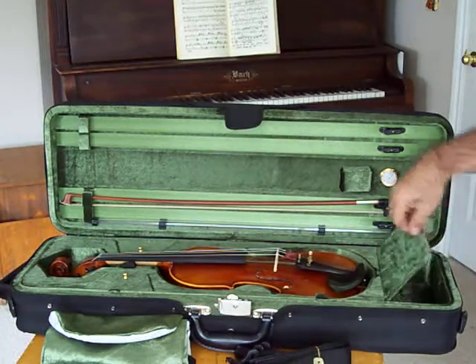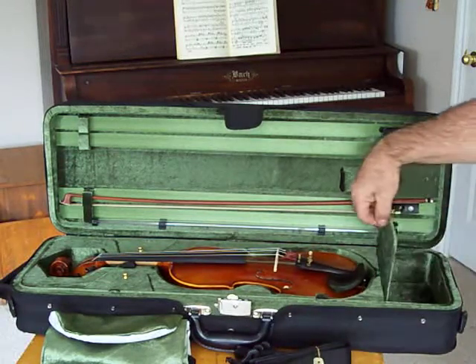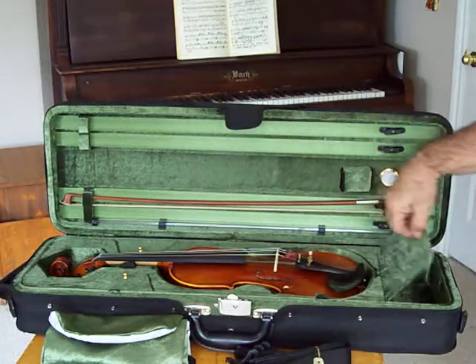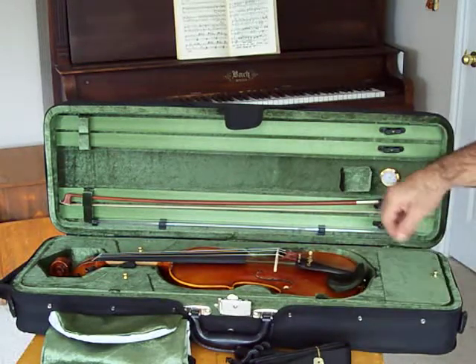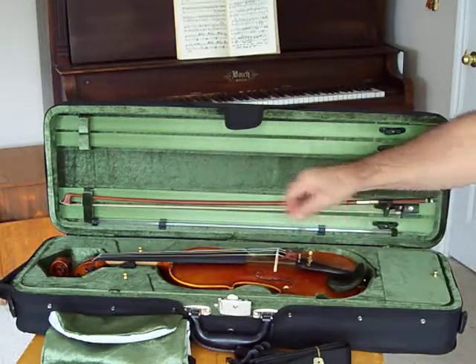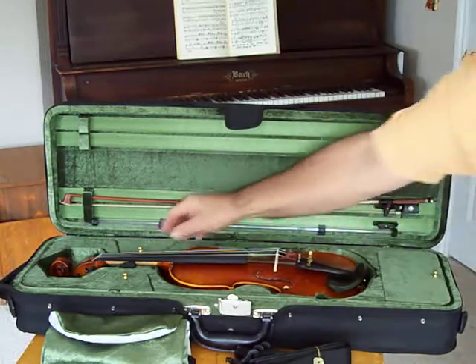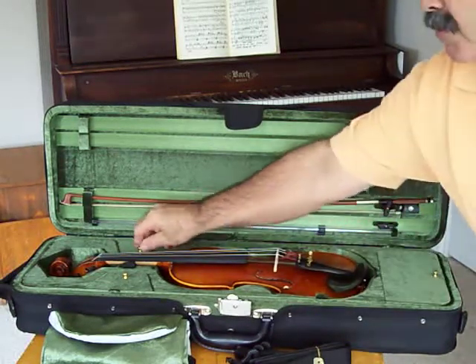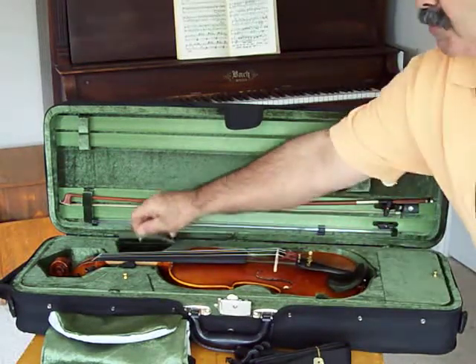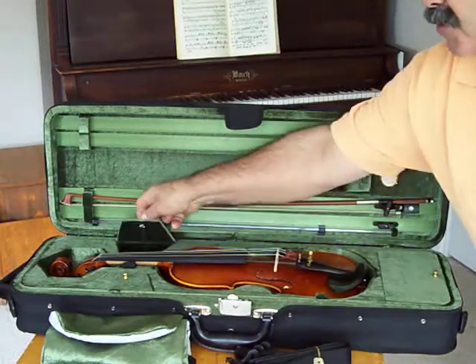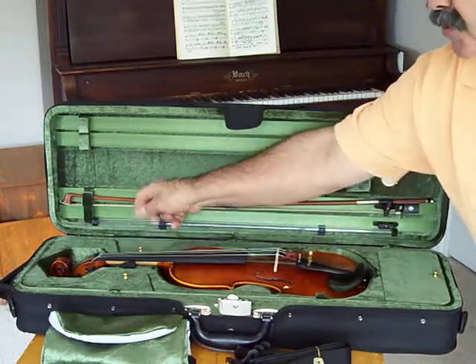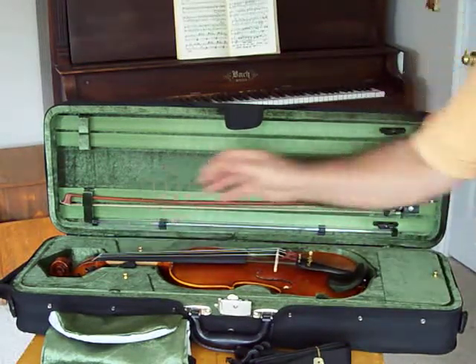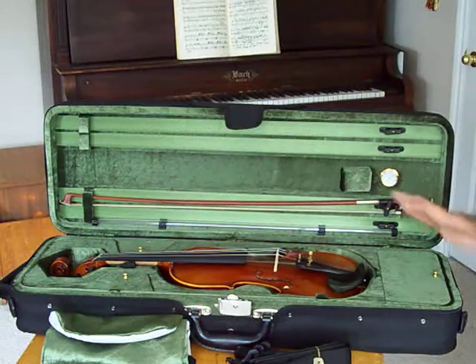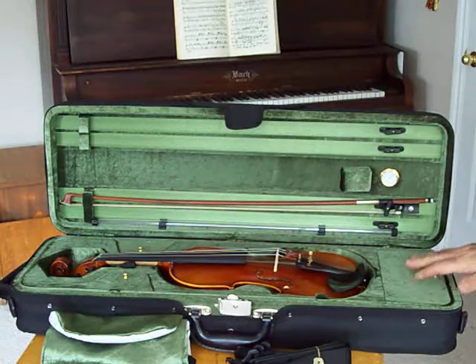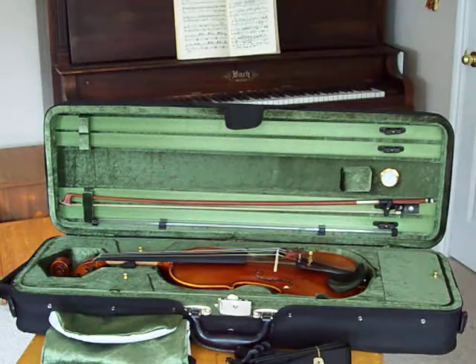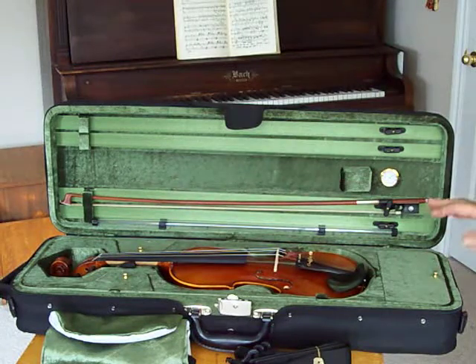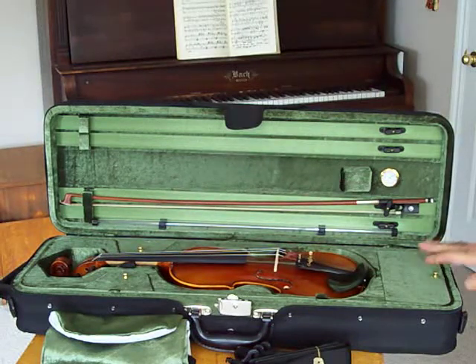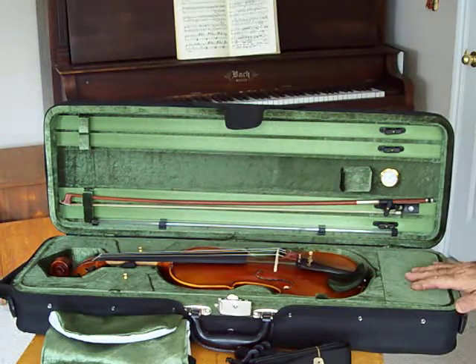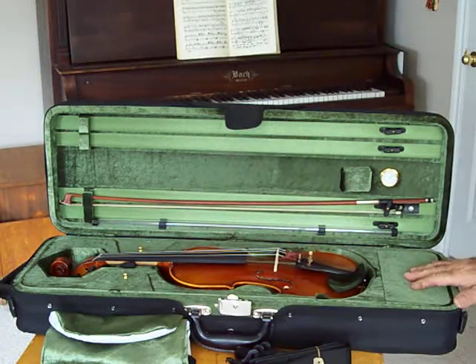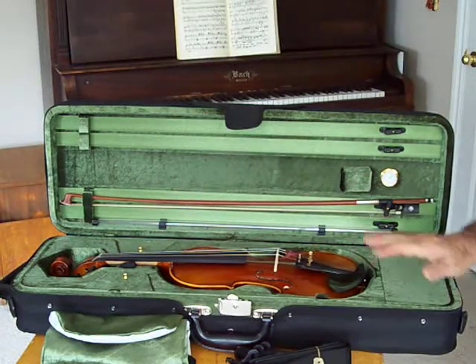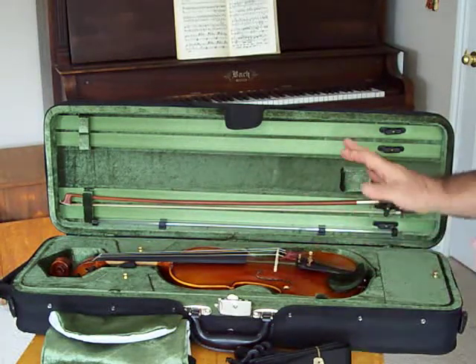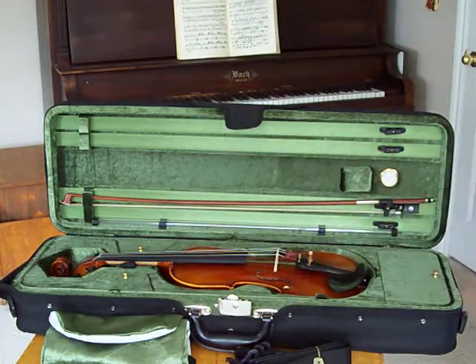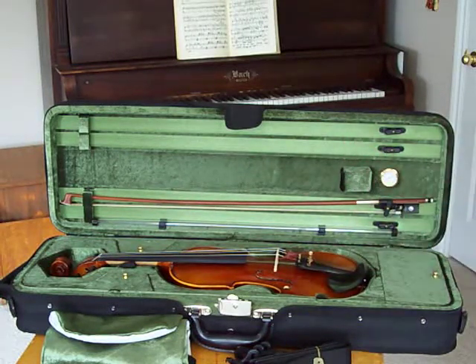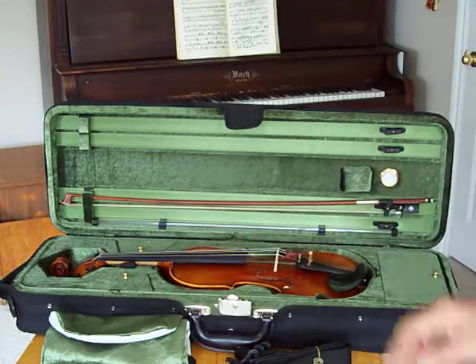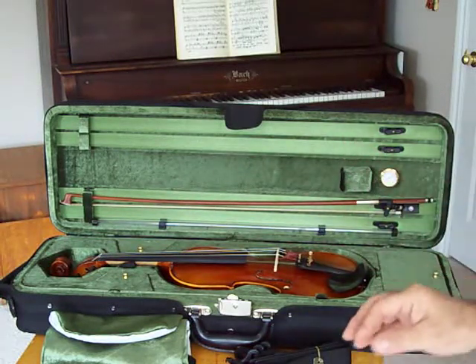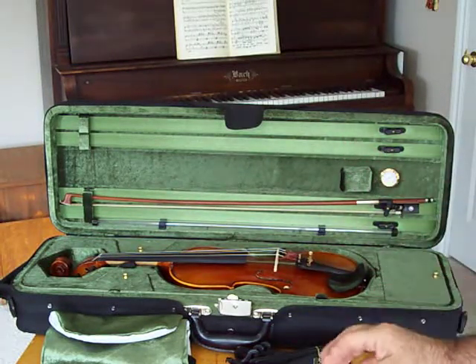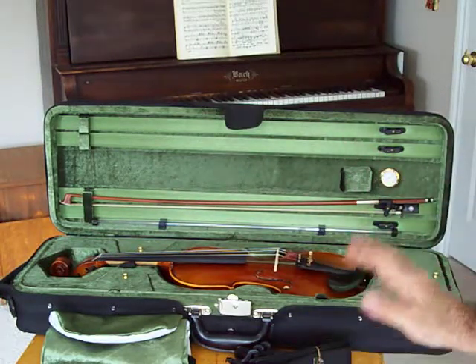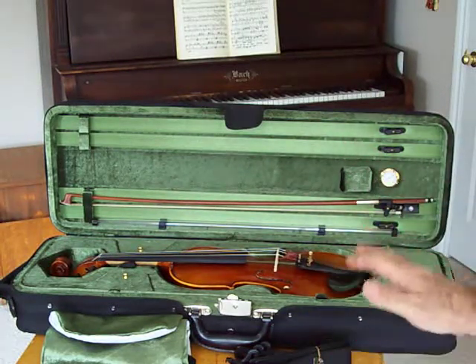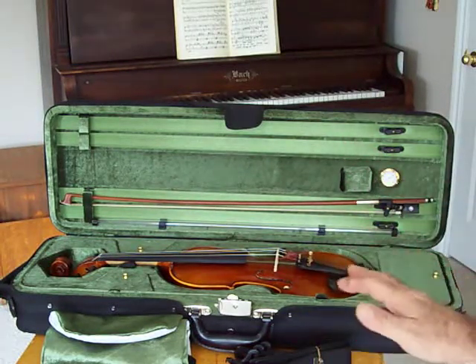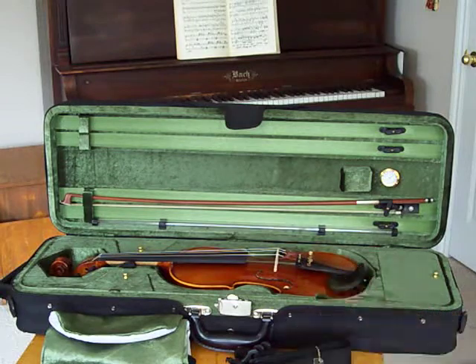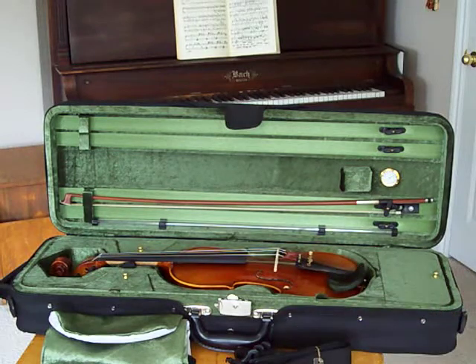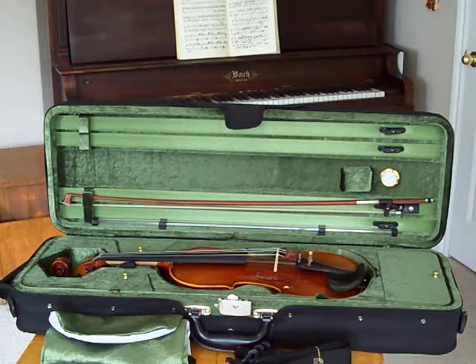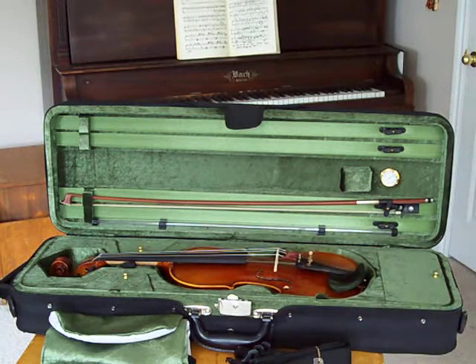Lots of room to carry all your accessories — chin rest, no problem. Excellent value. This is the Minuet RVN-16. Thank you.